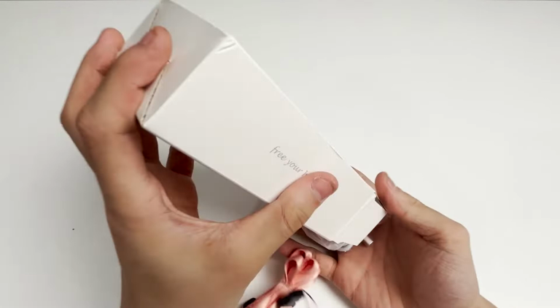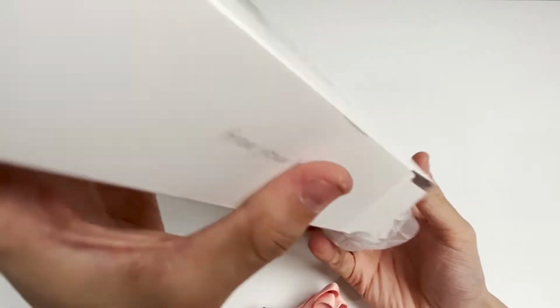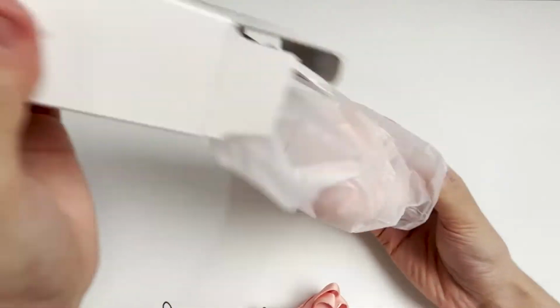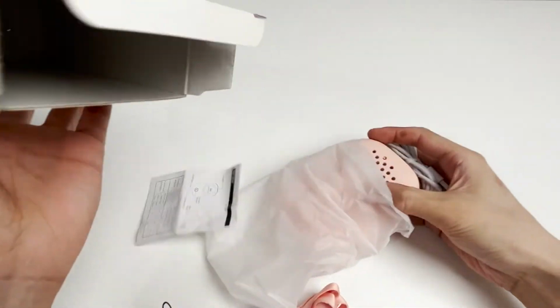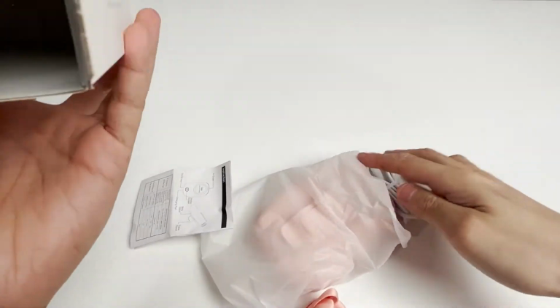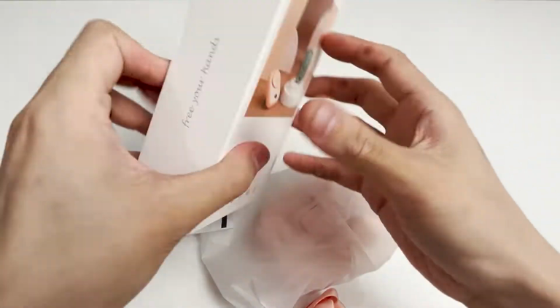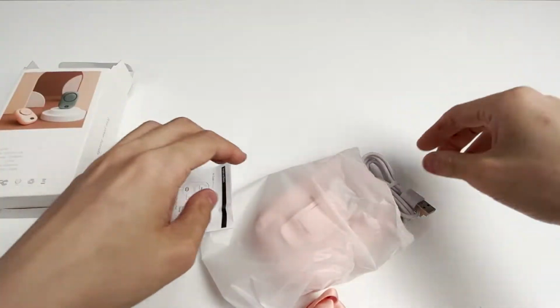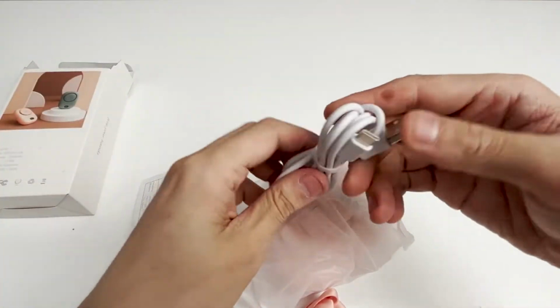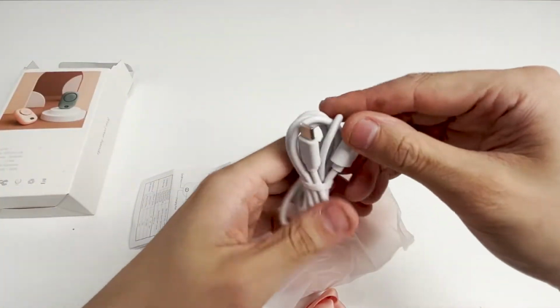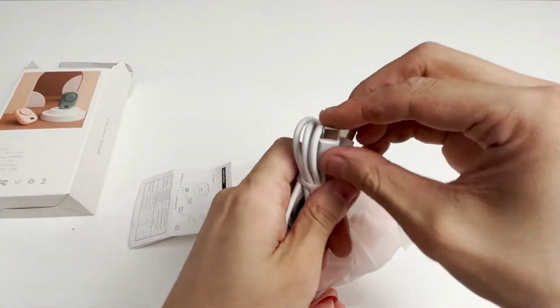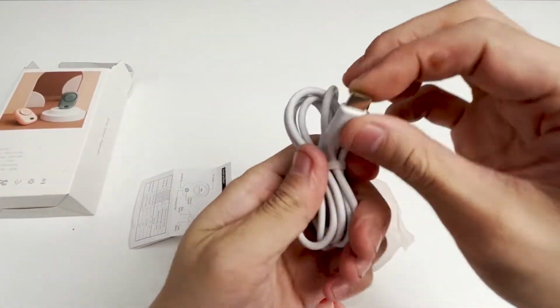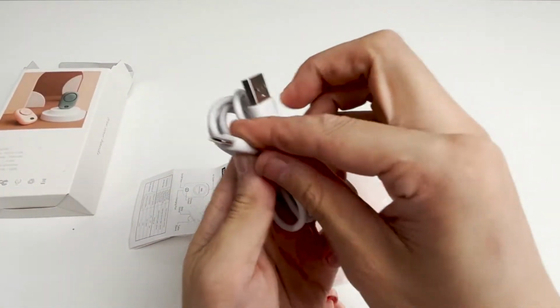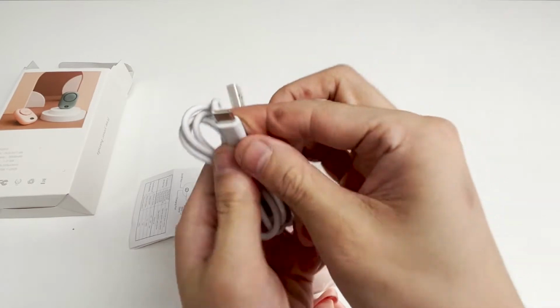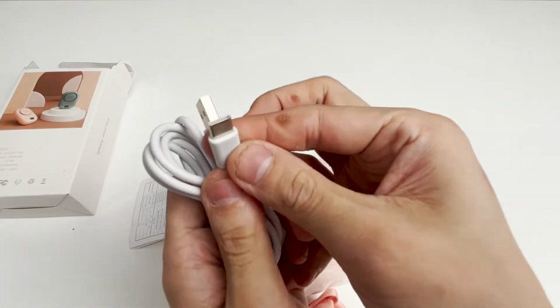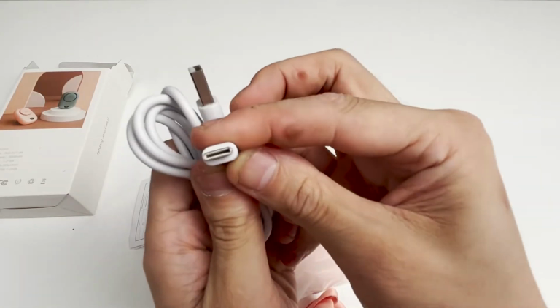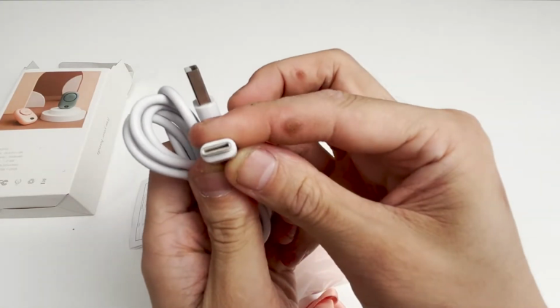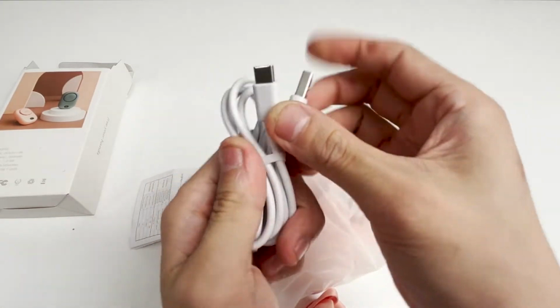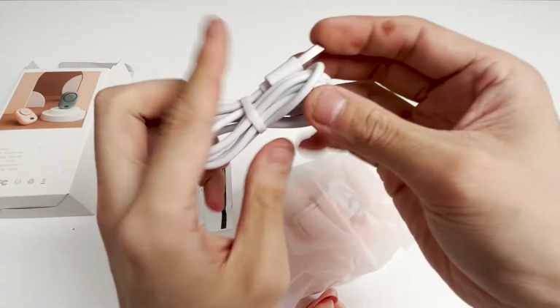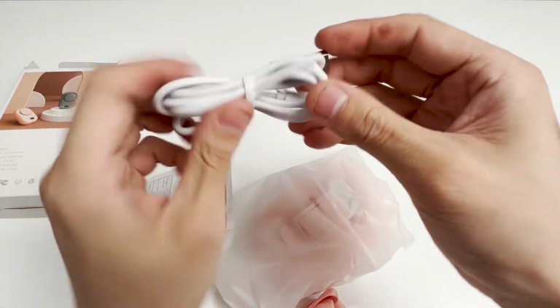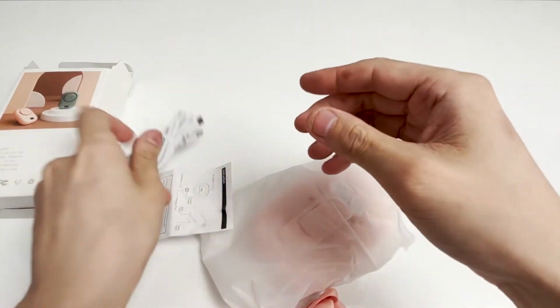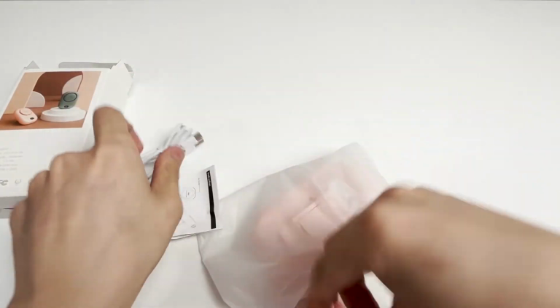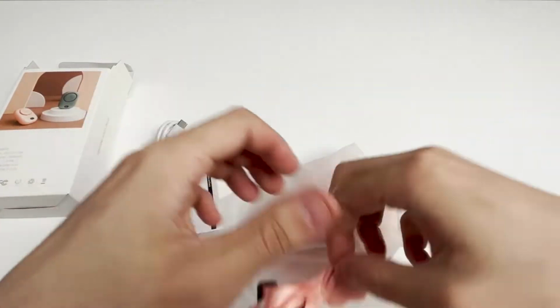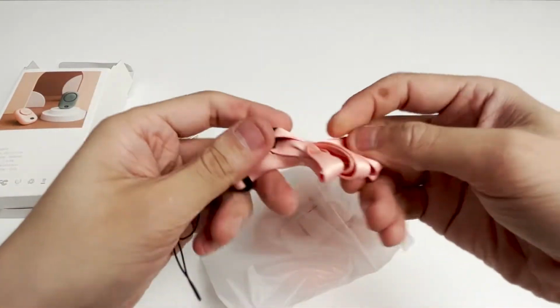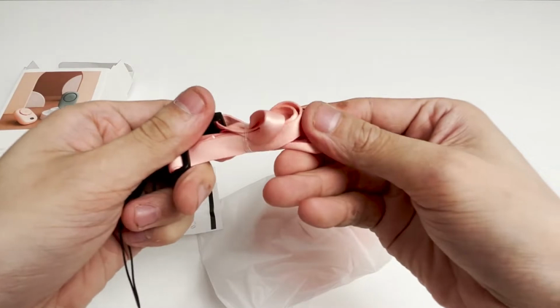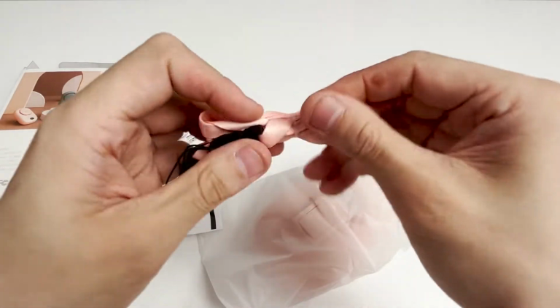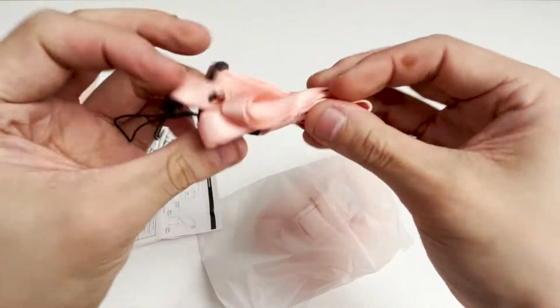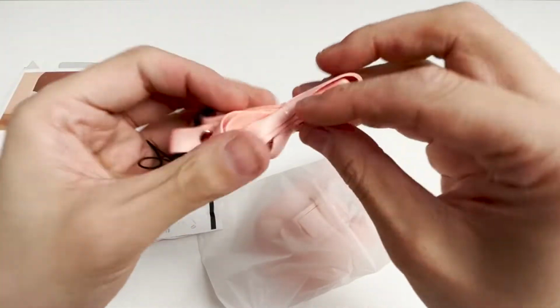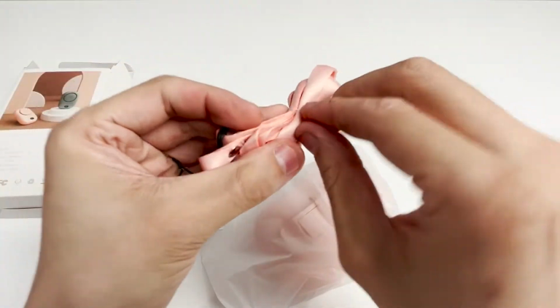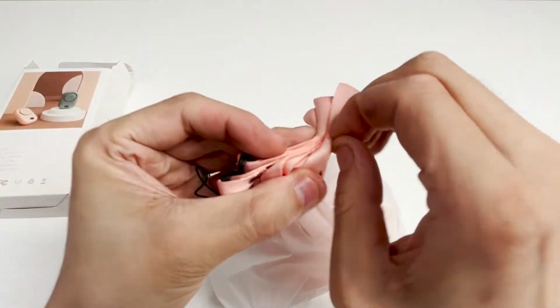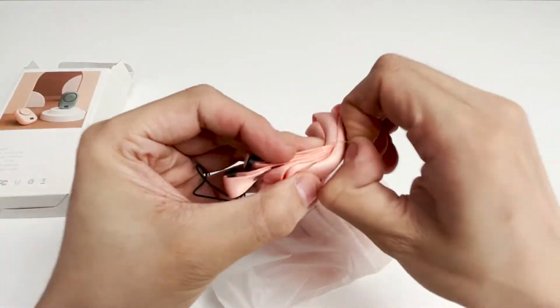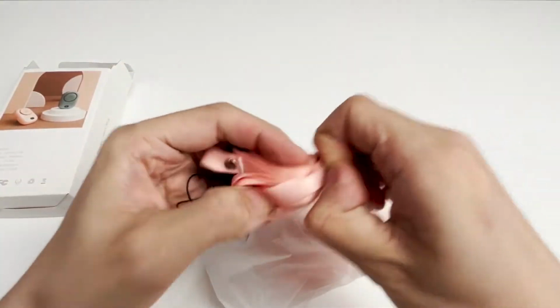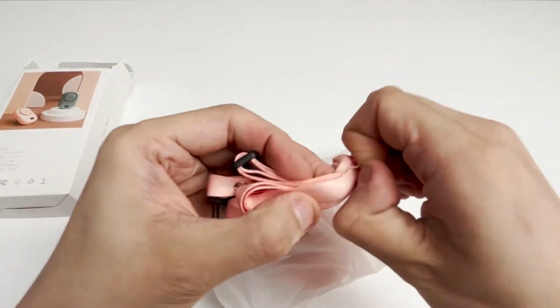Let's open it and see what's inside. There is a USB charging cable with a Type-C interface, and it needs to be connected to a 5V 1A plug. And there is also a lanyard.